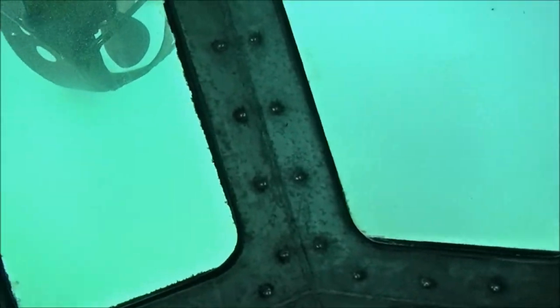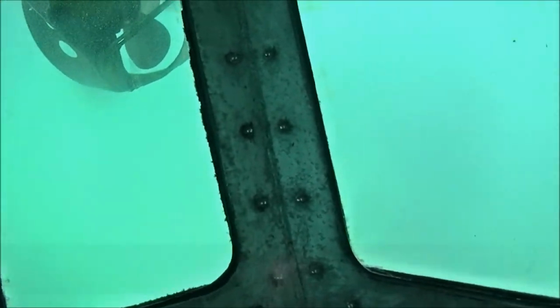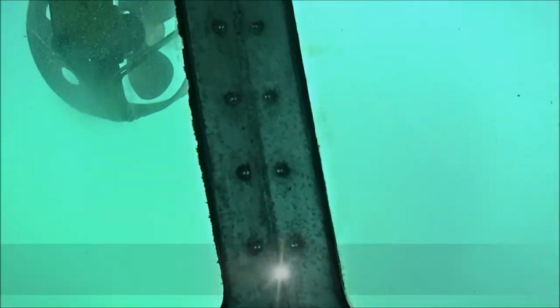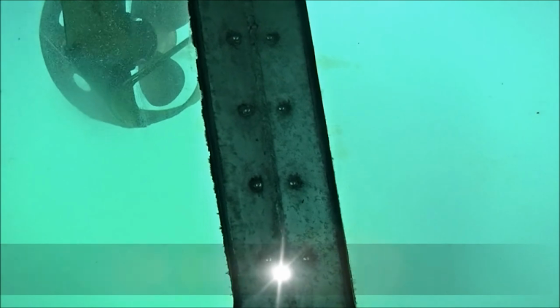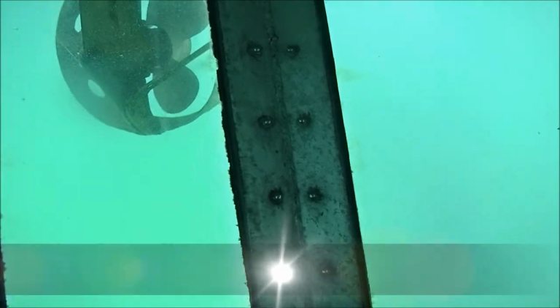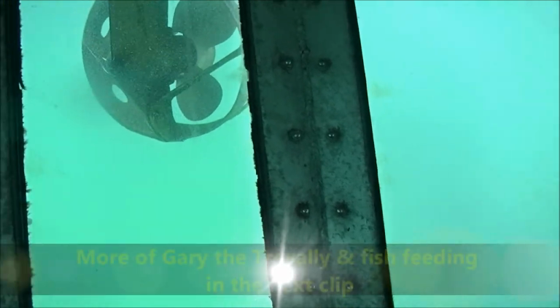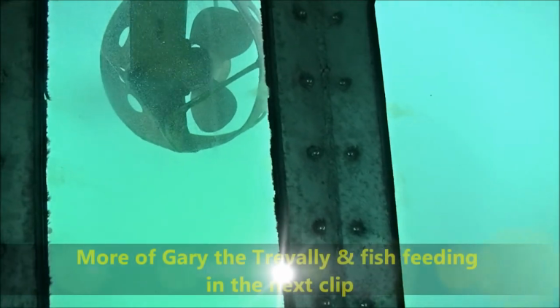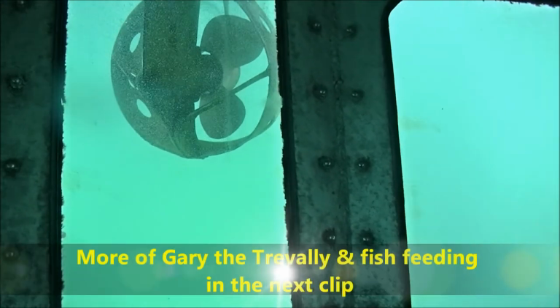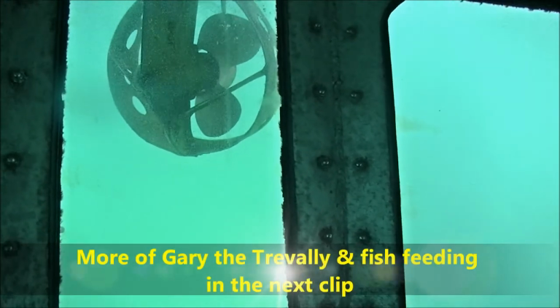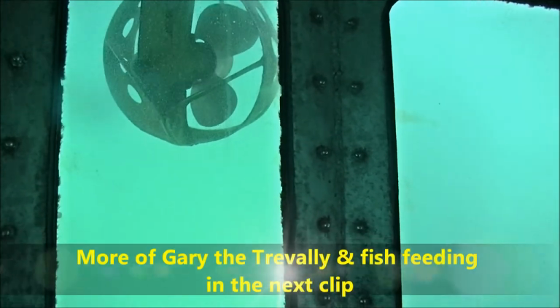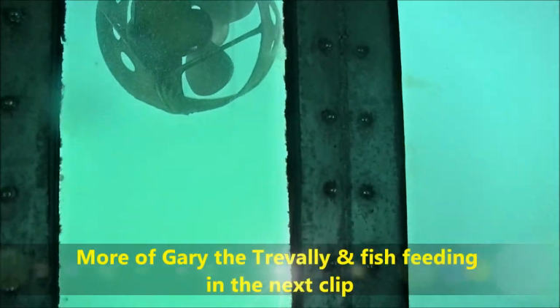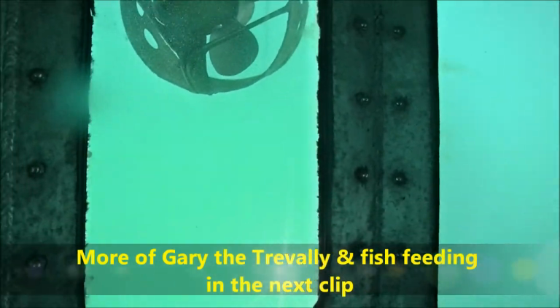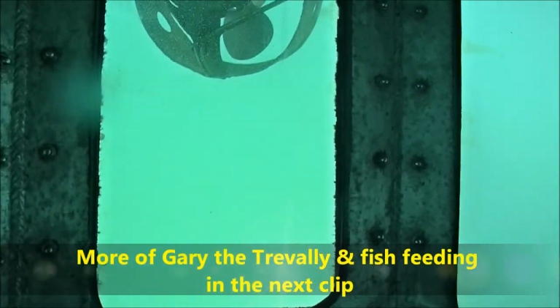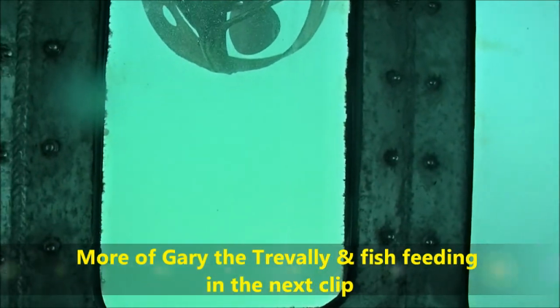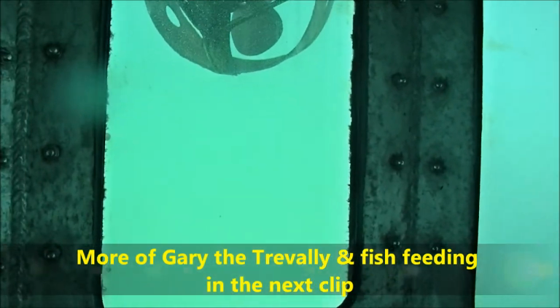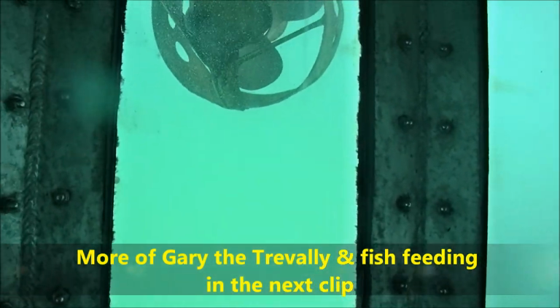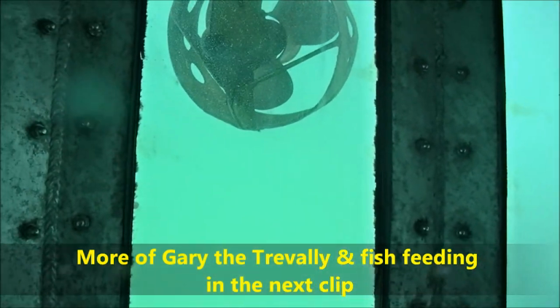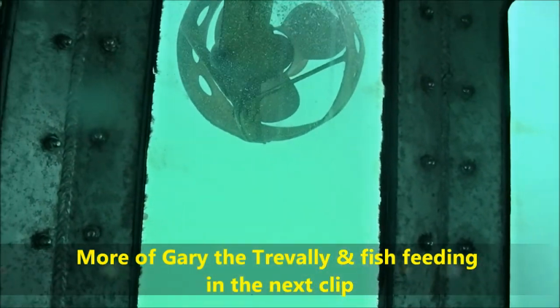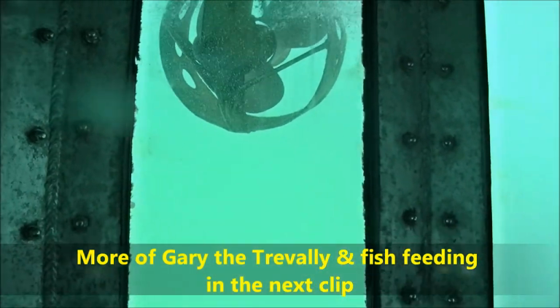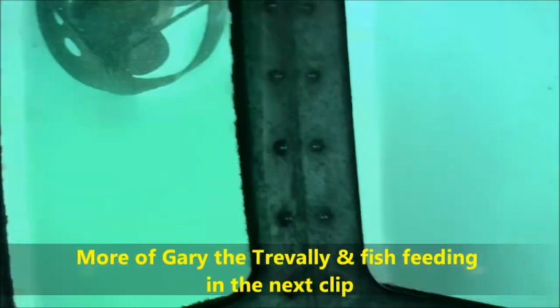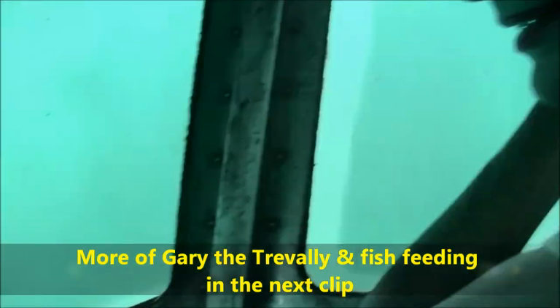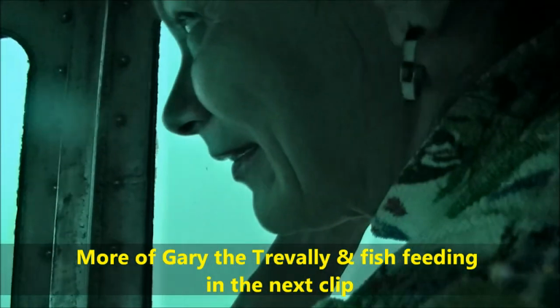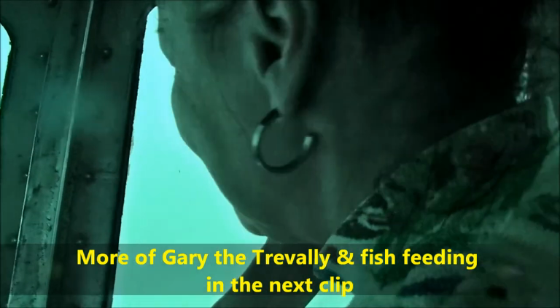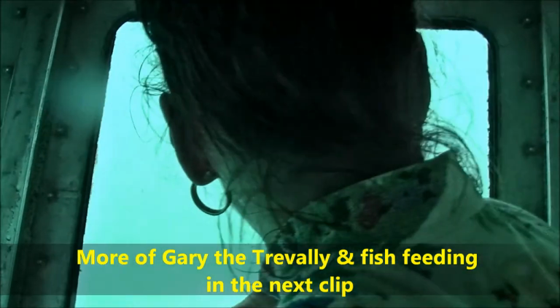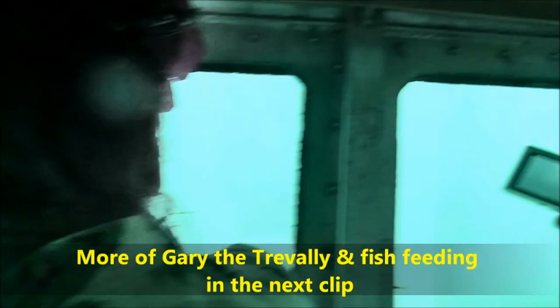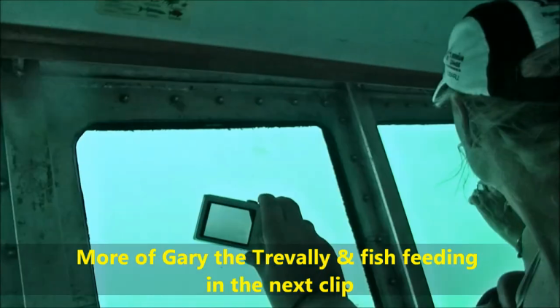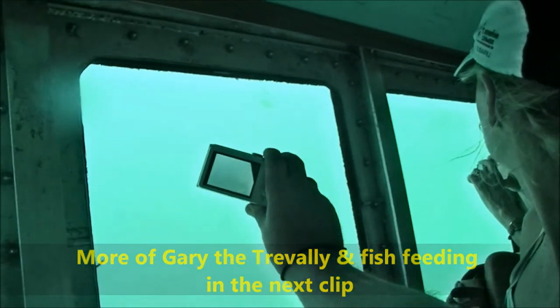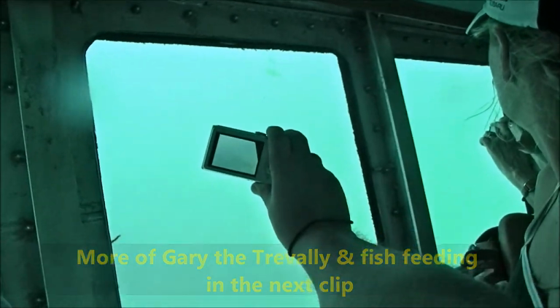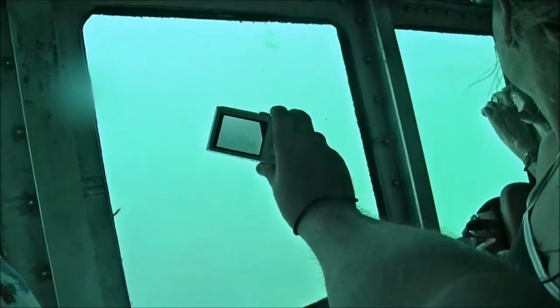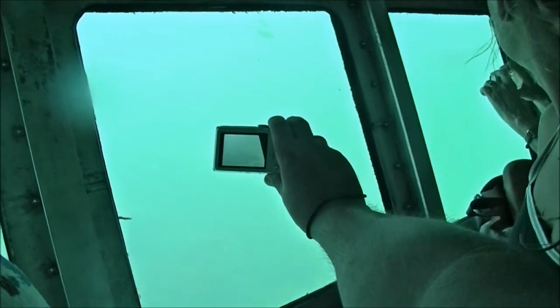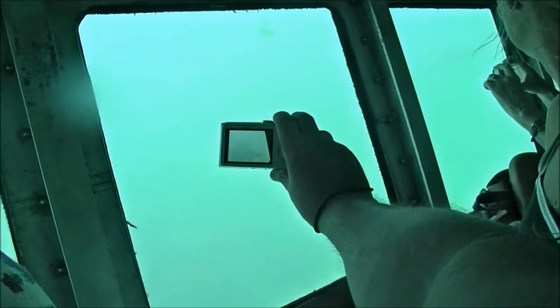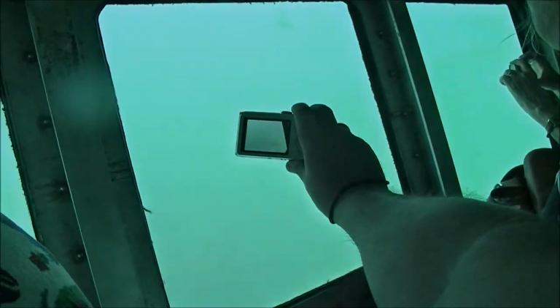Gary the trevally. Gary! Uncle Gary! Easy, trevally.